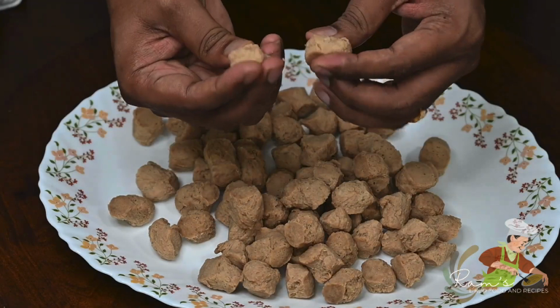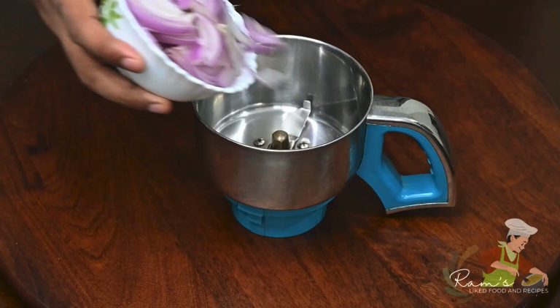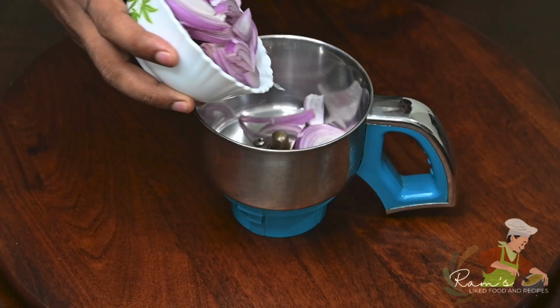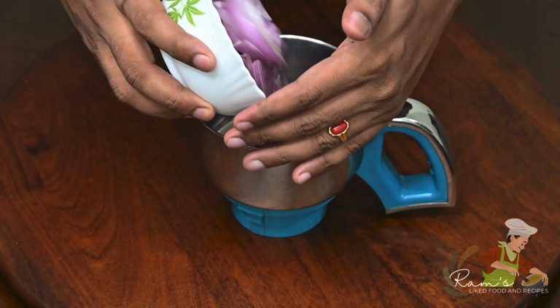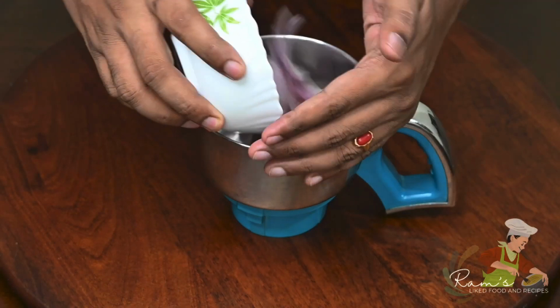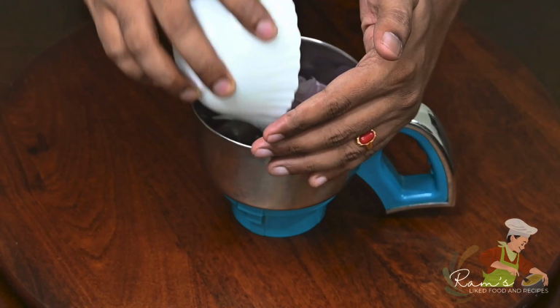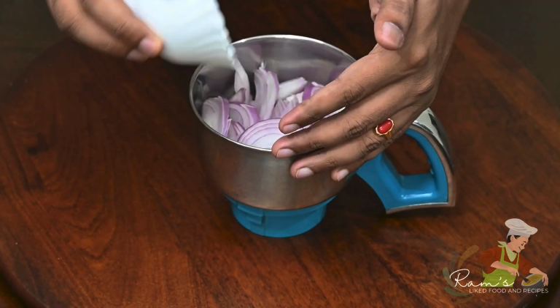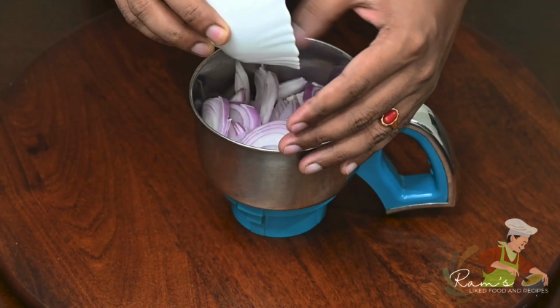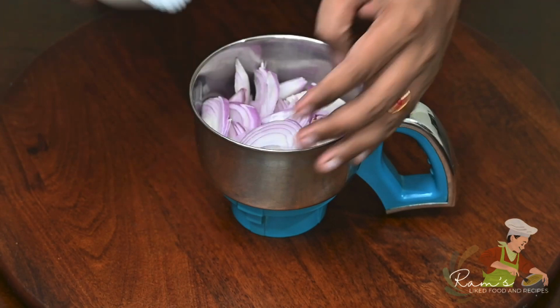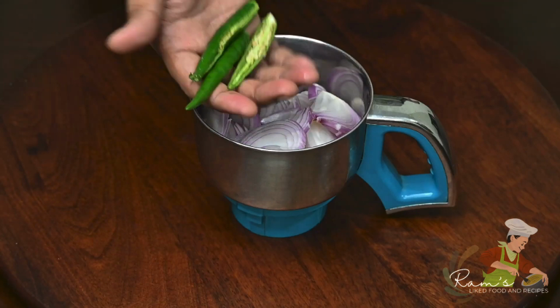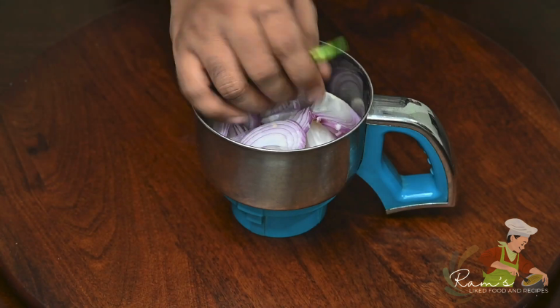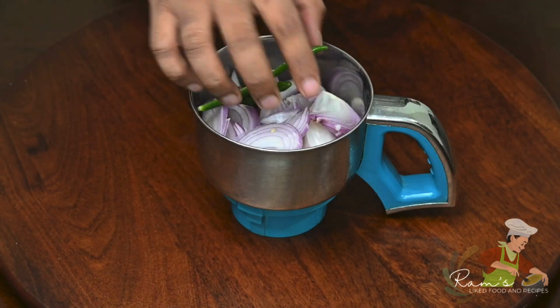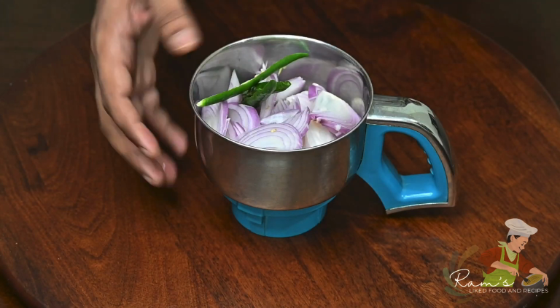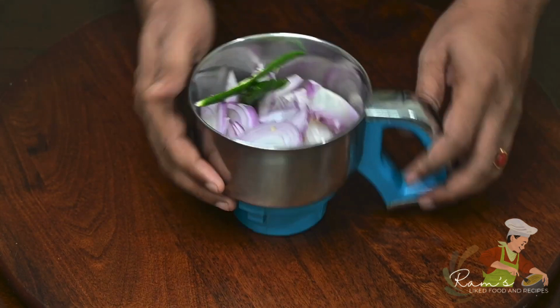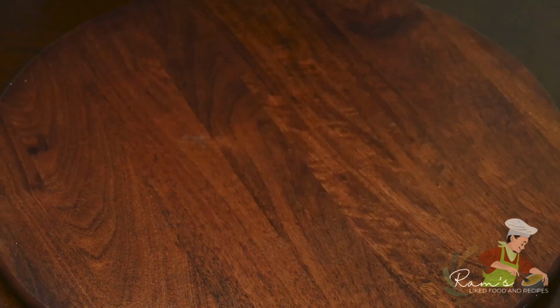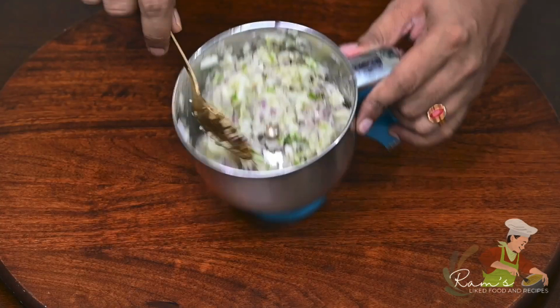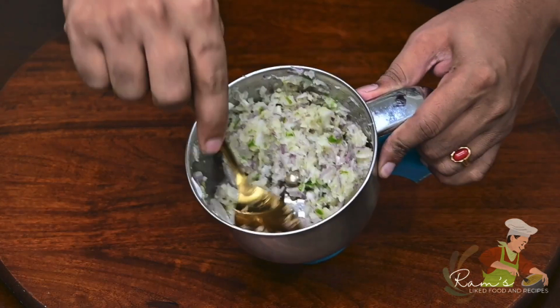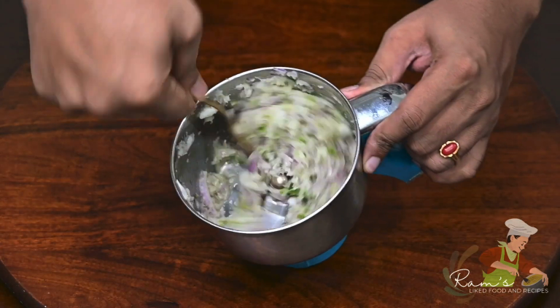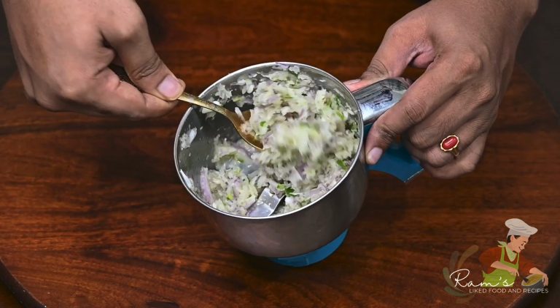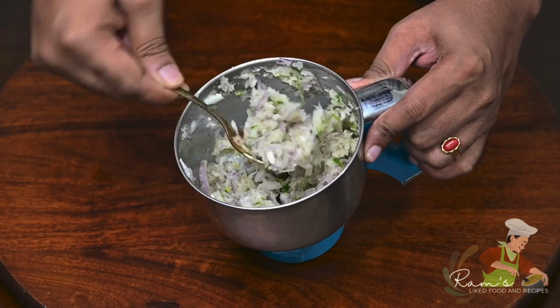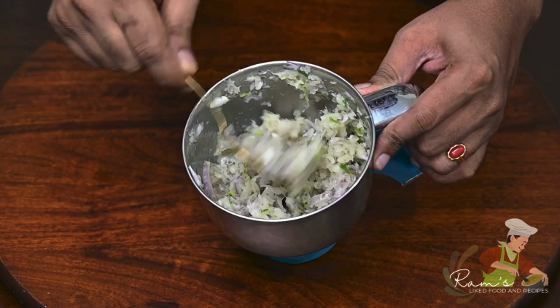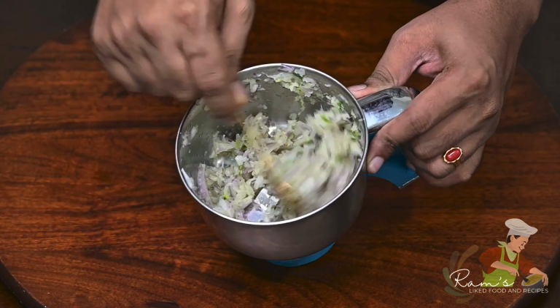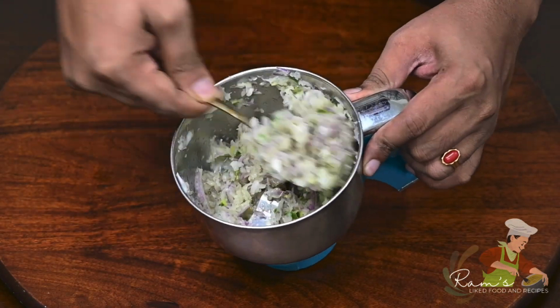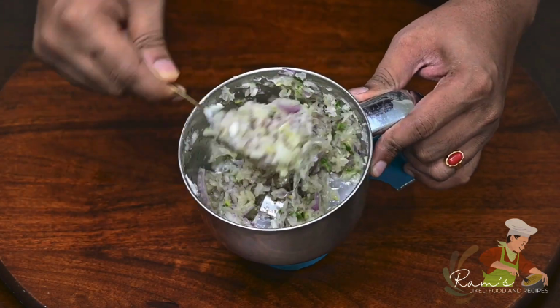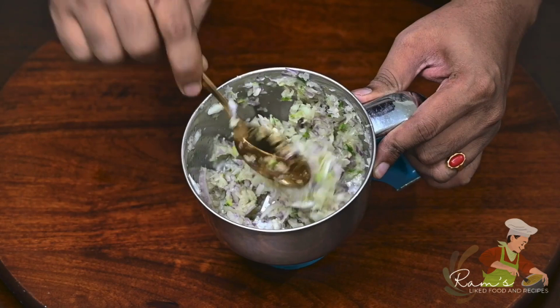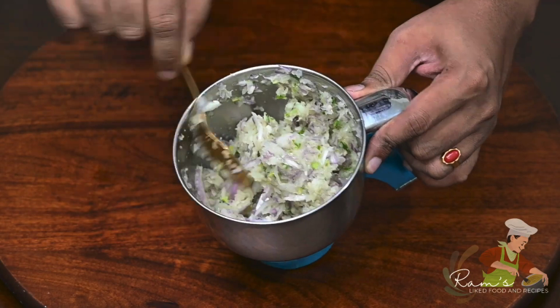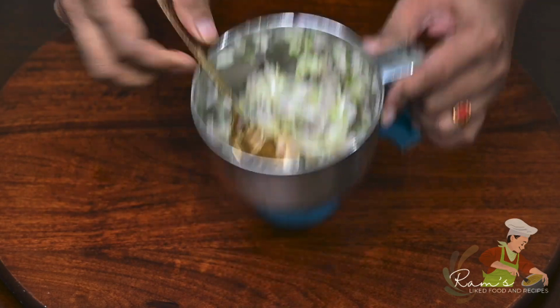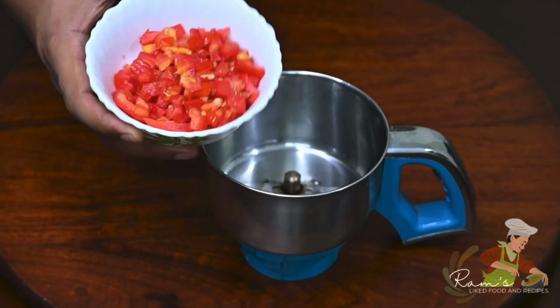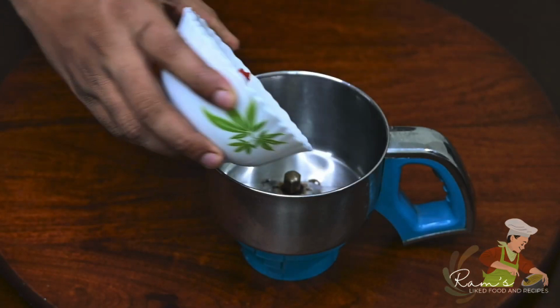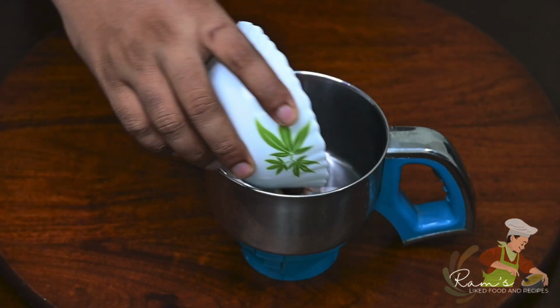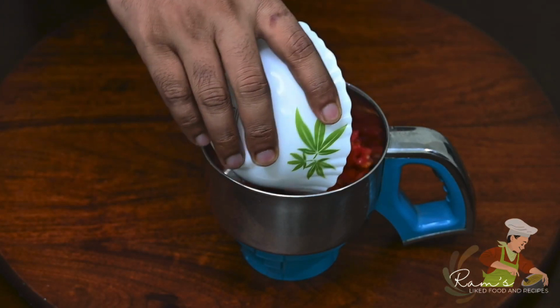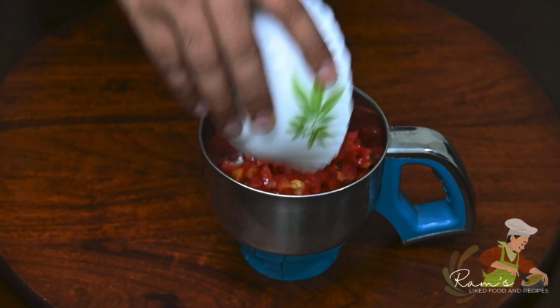Add the ingredients to the dish. Add two medium tomatoes to the pan and add the paste.